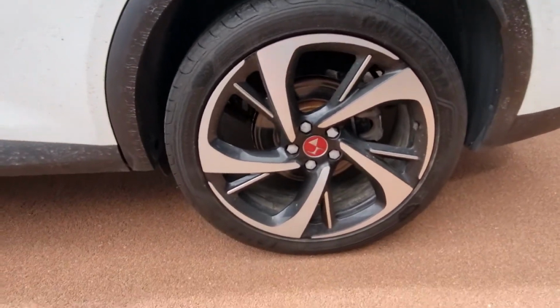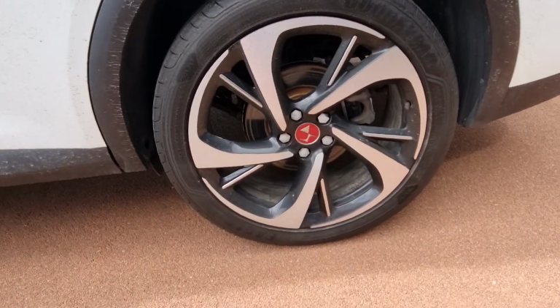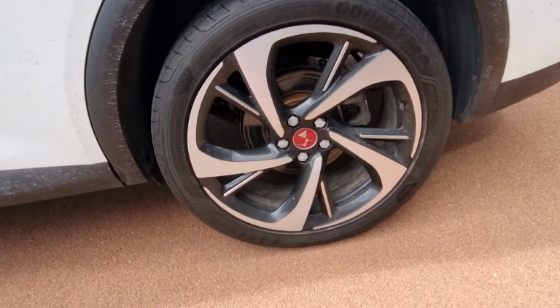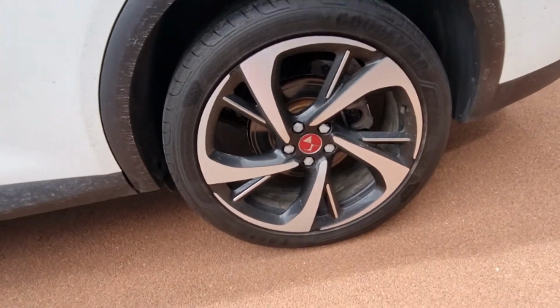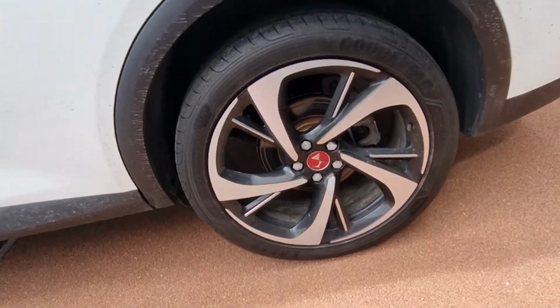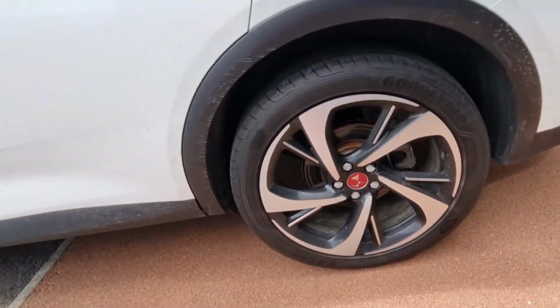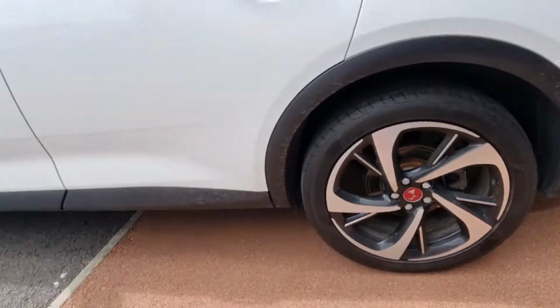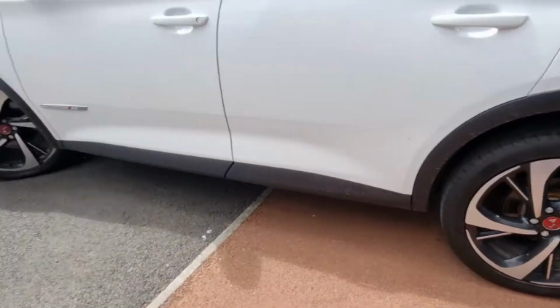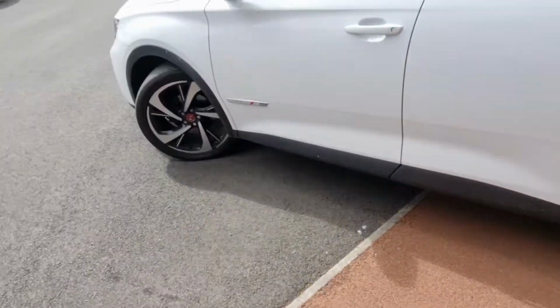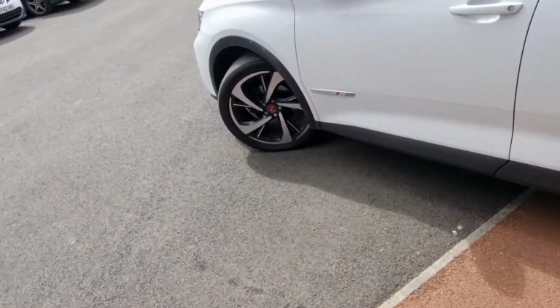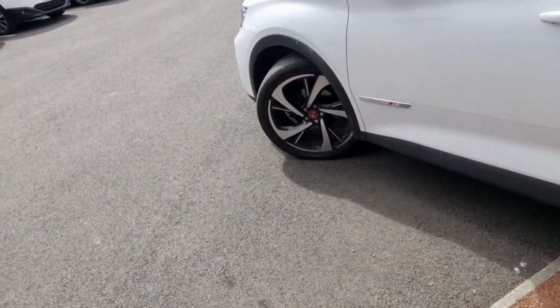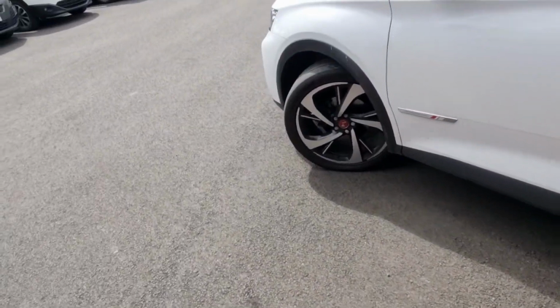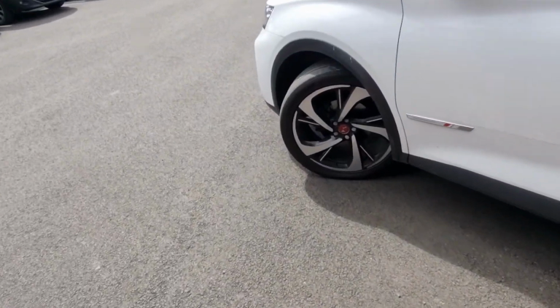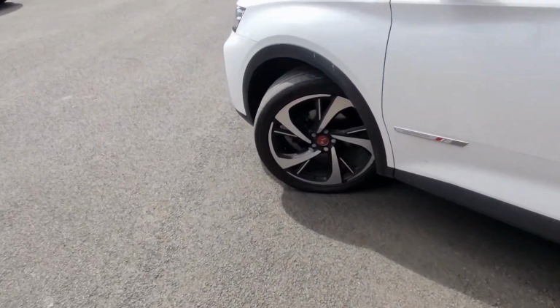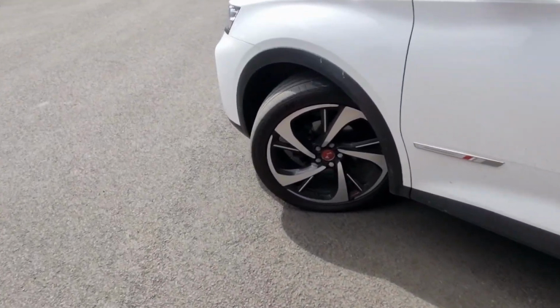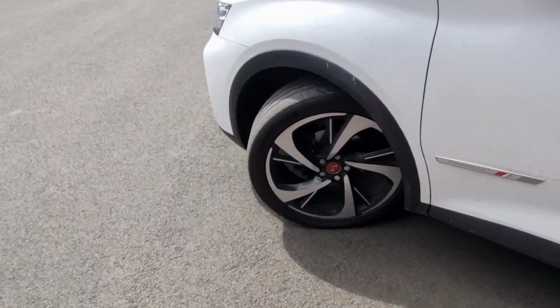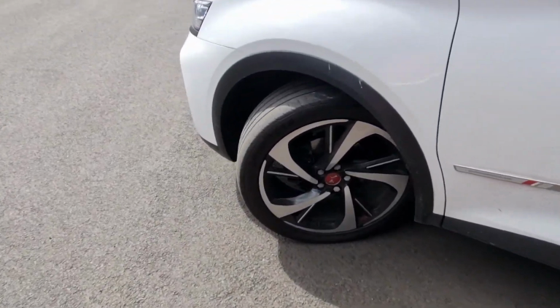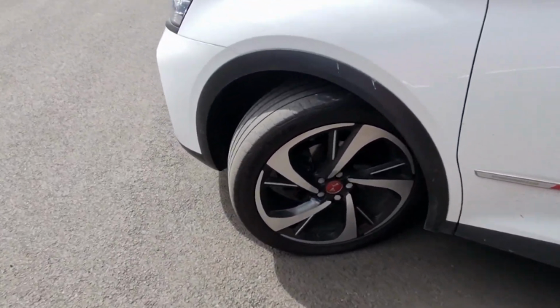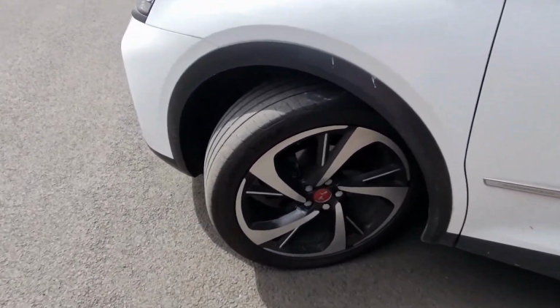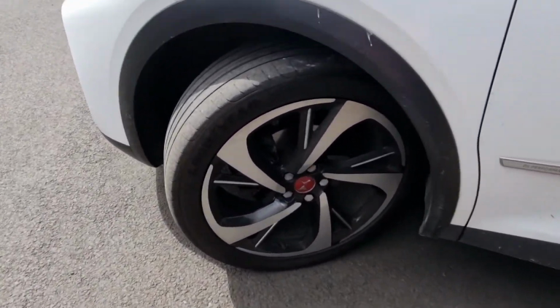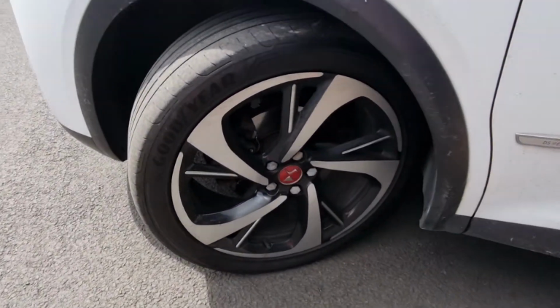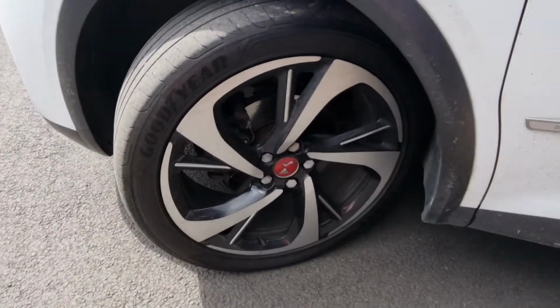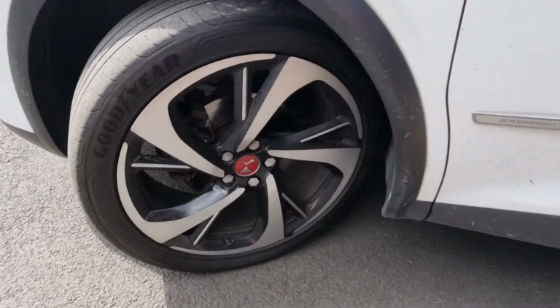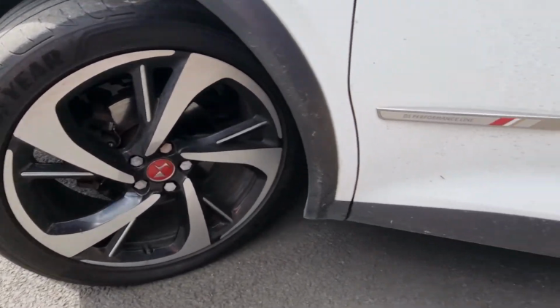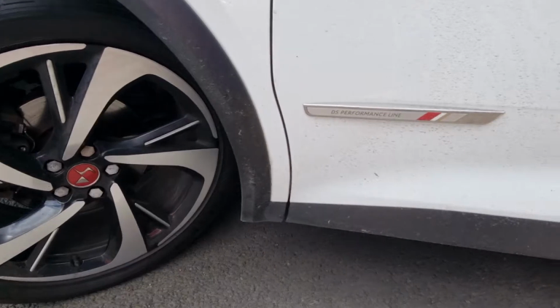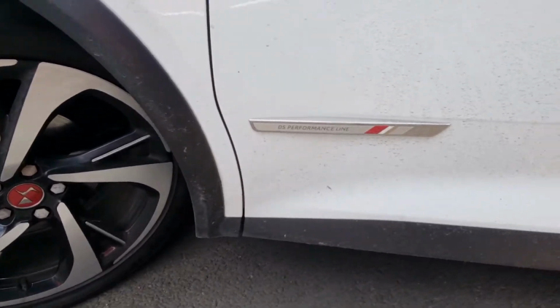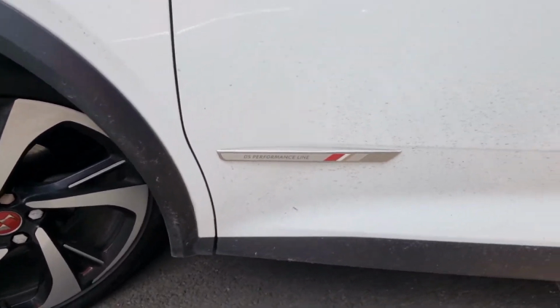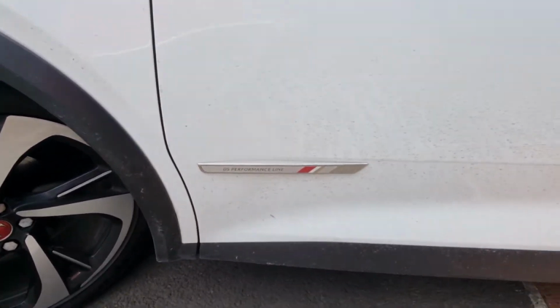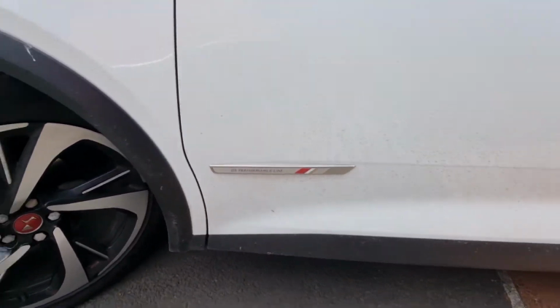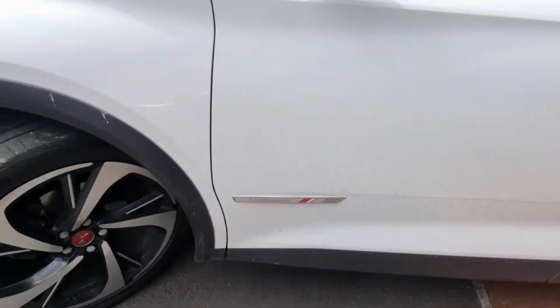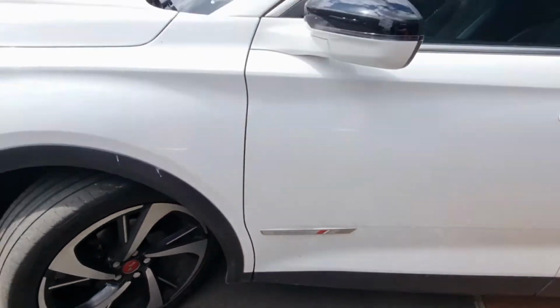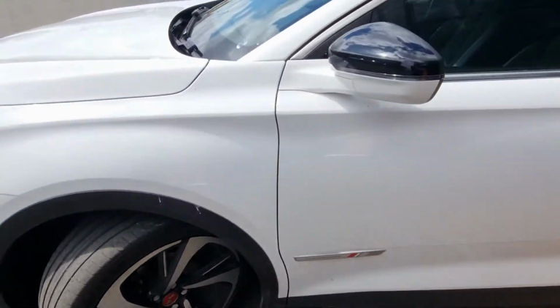Absolutely fantastic, looks so well with the car. As you can see it's performance line inspiration there.